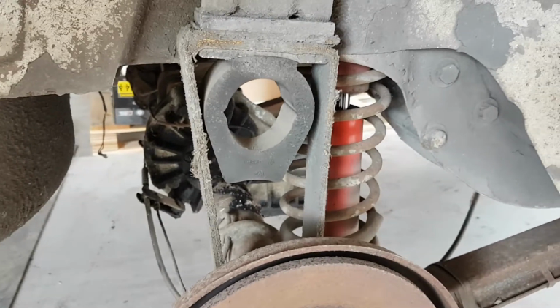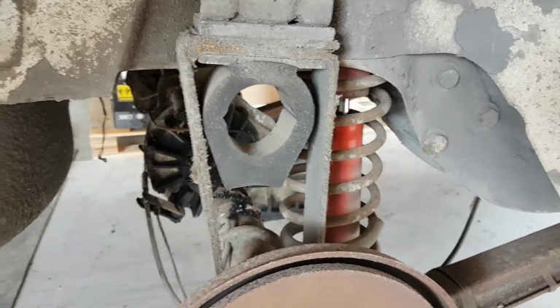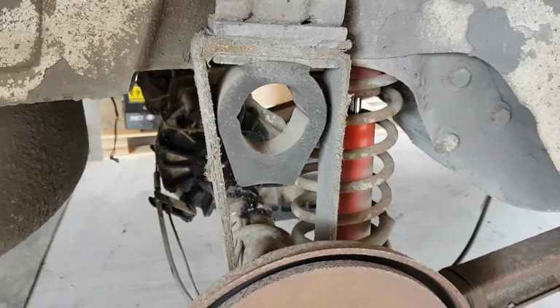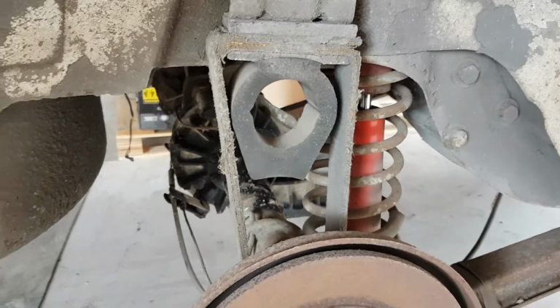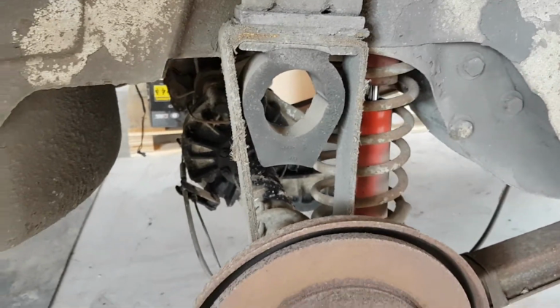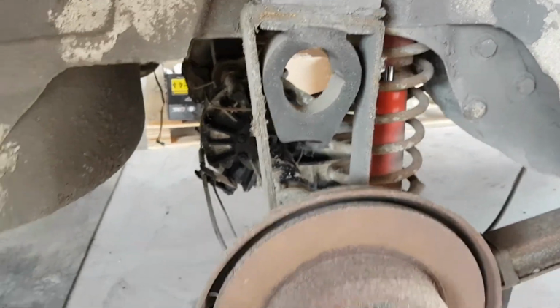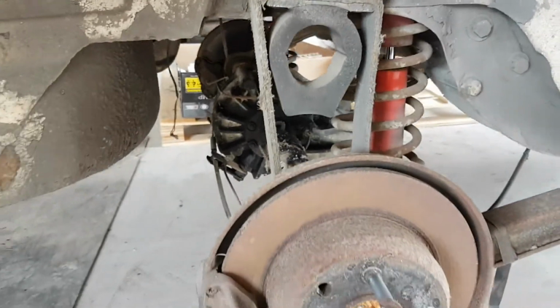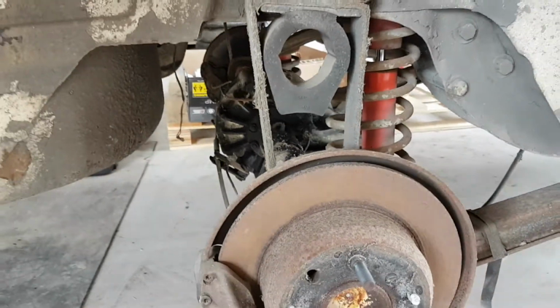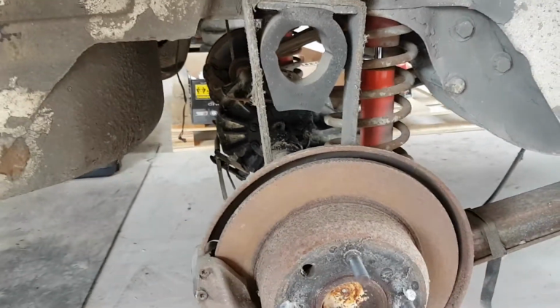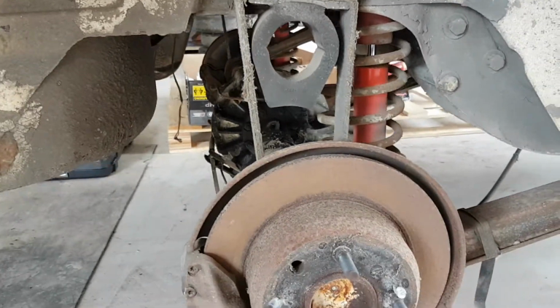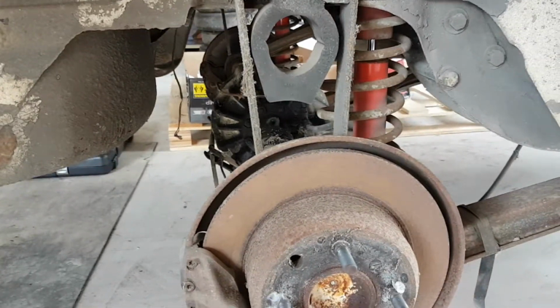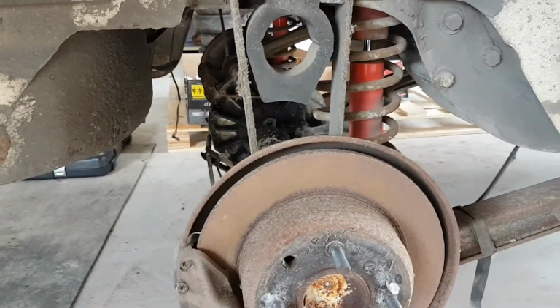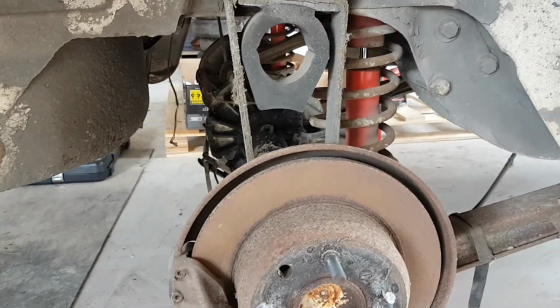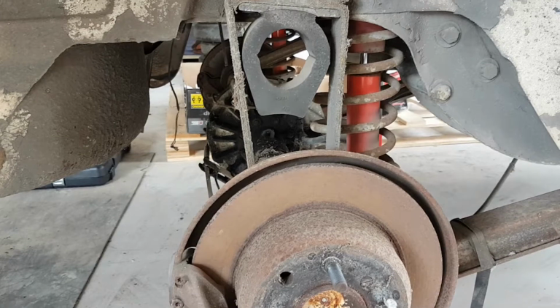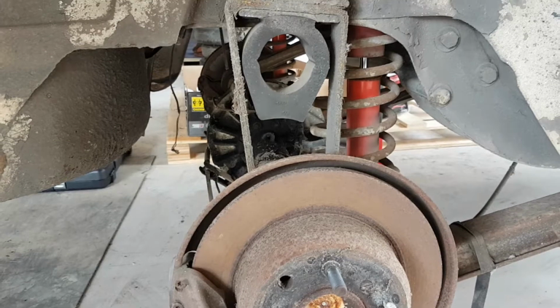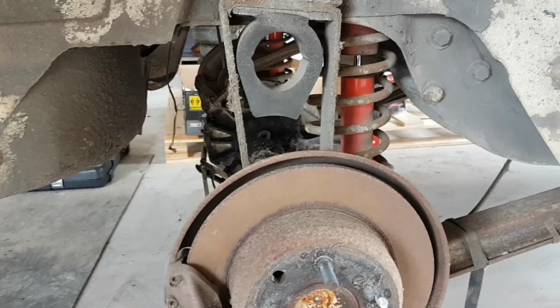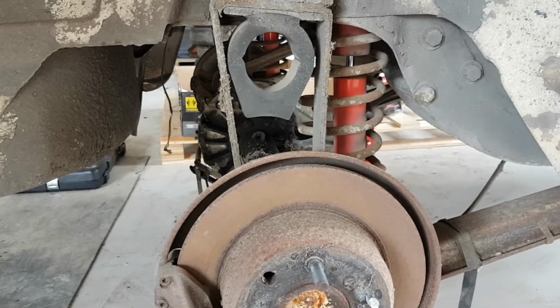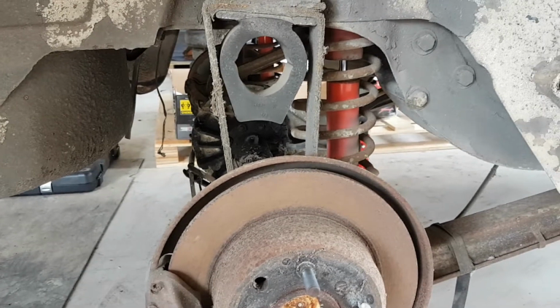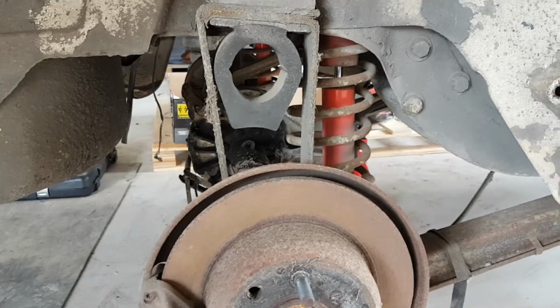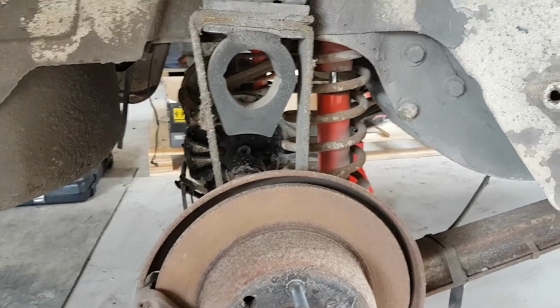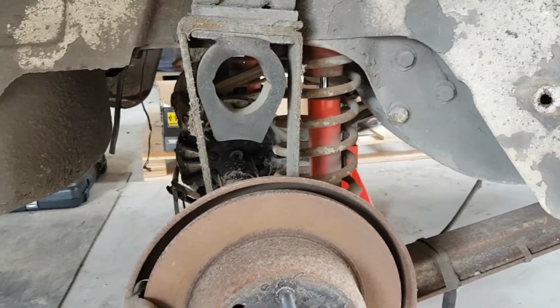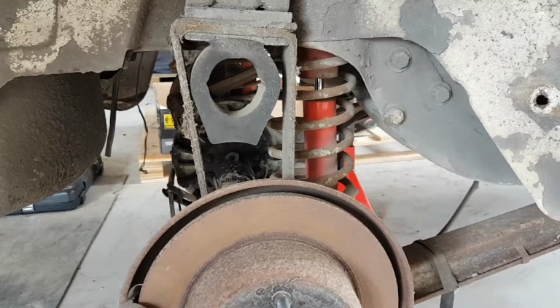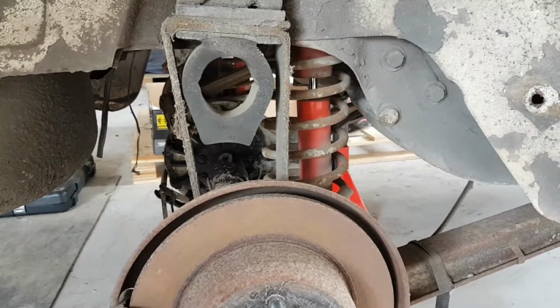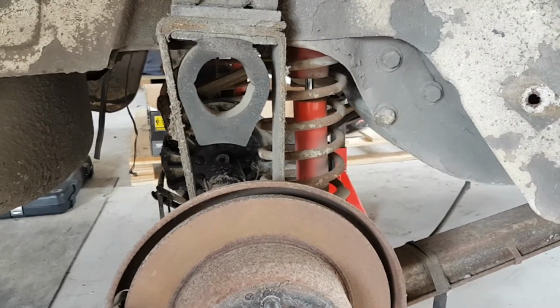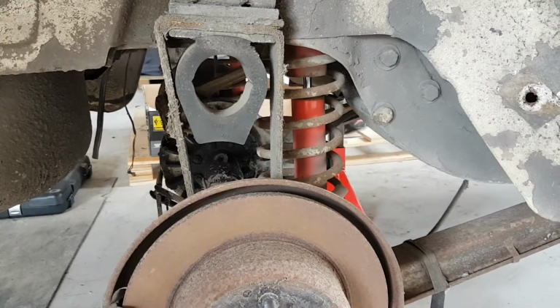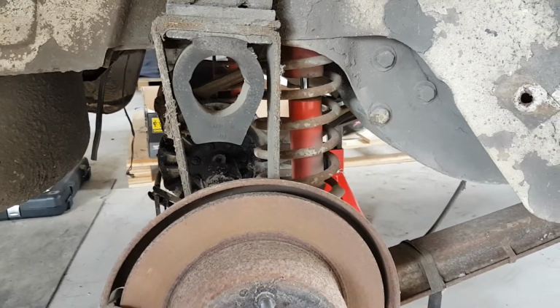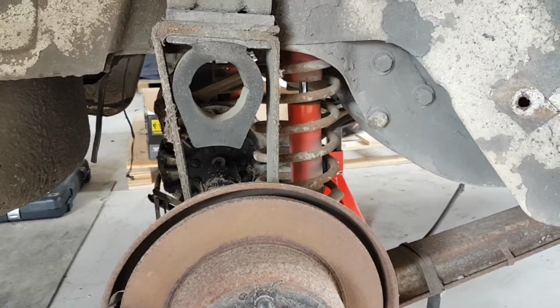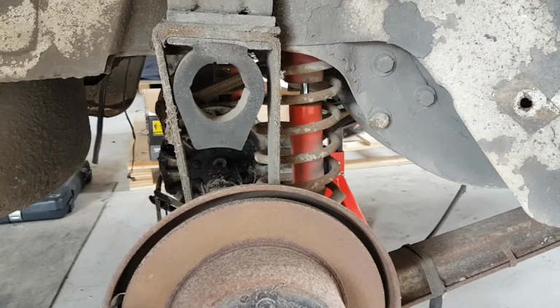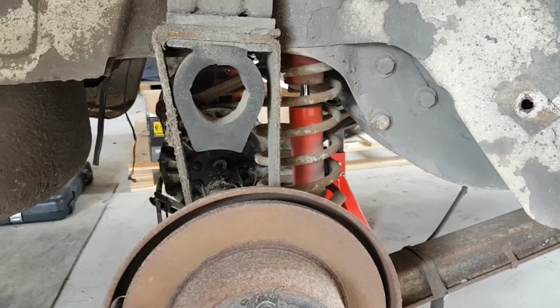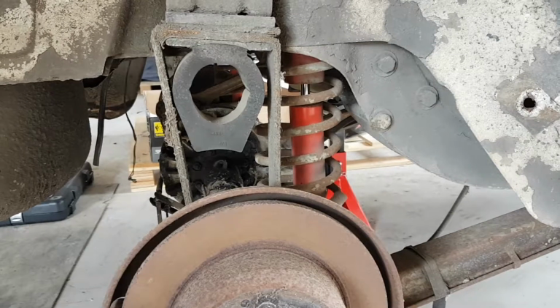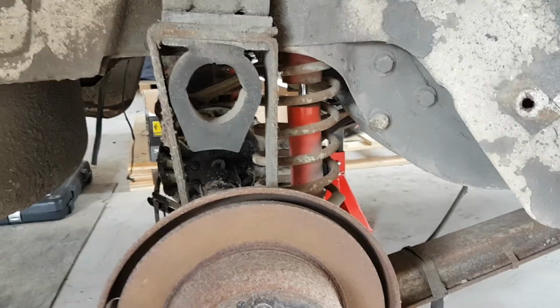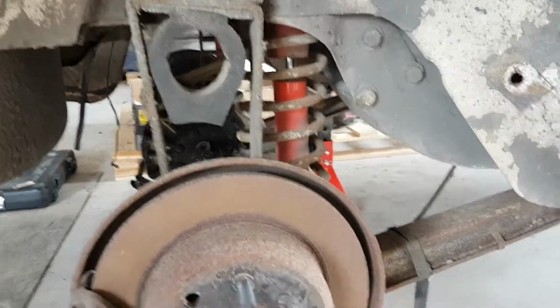We'll use a floor jack to raise the diff to take a bit of the weight, and then we'll be able to ease out the springs and drop it down.